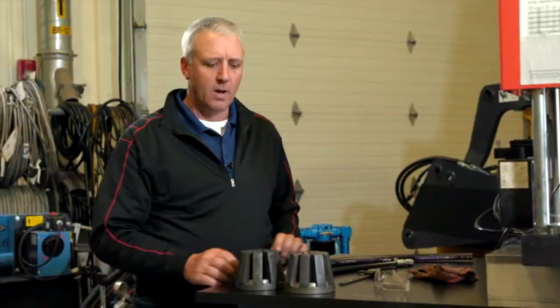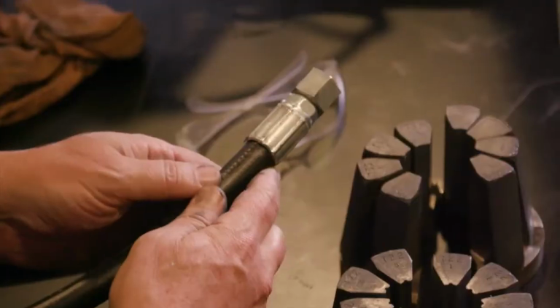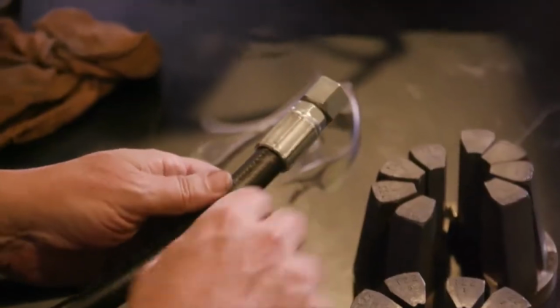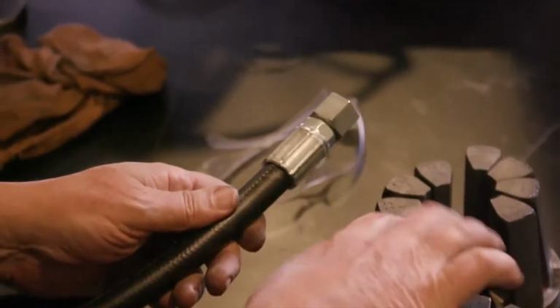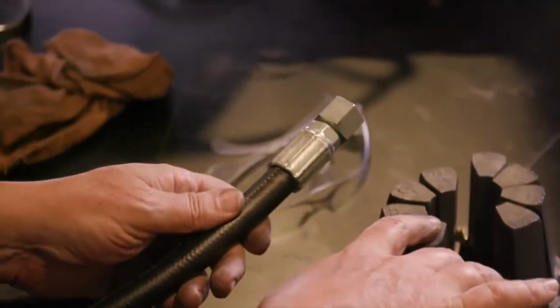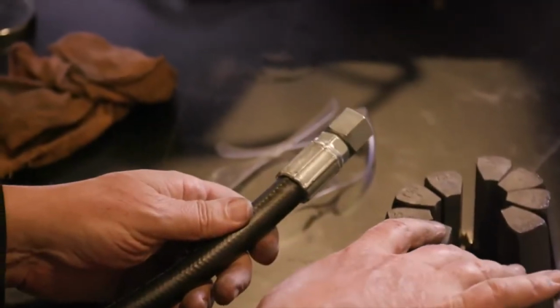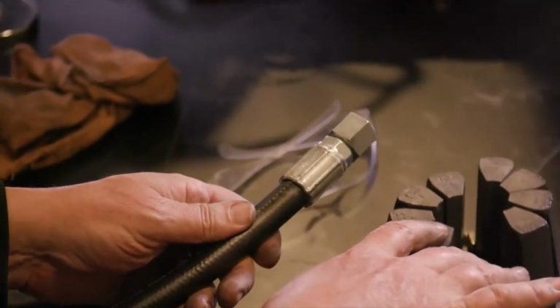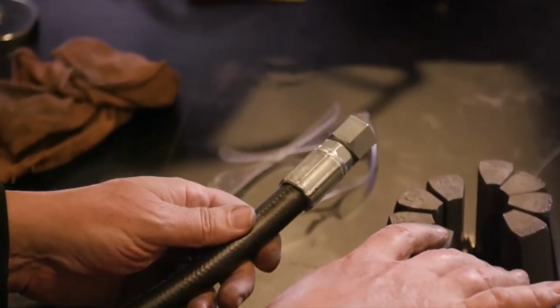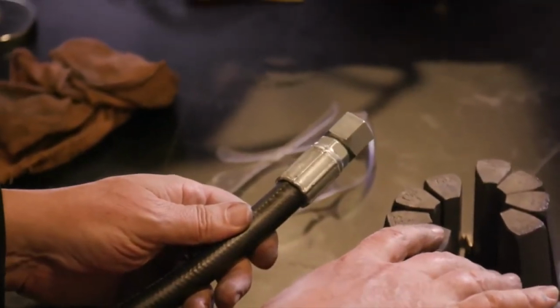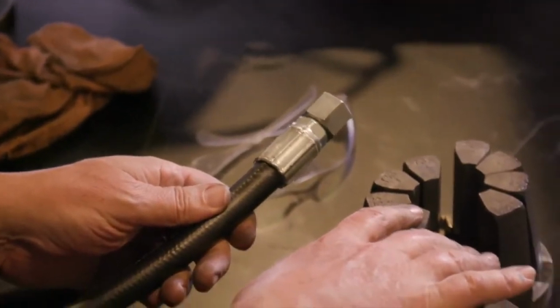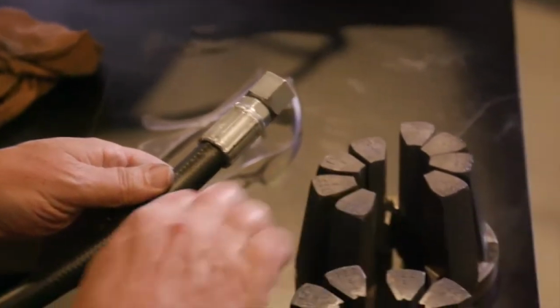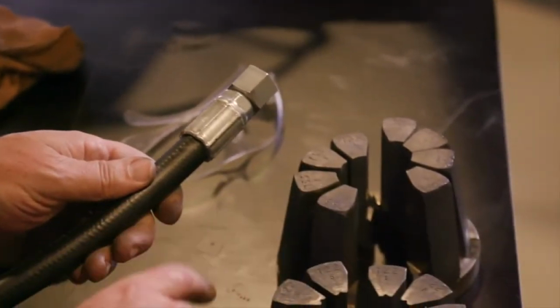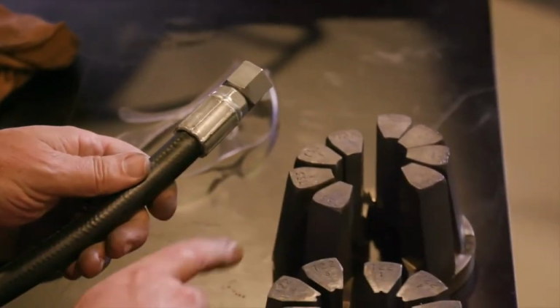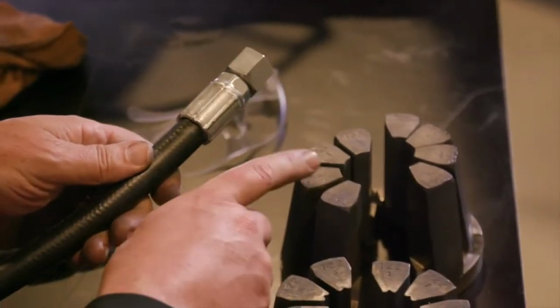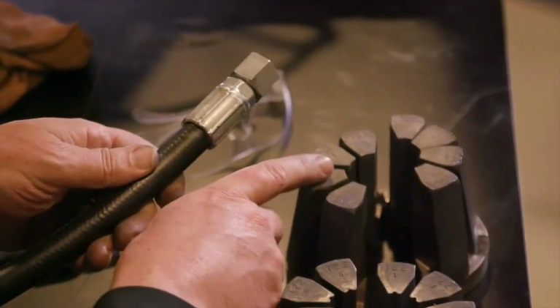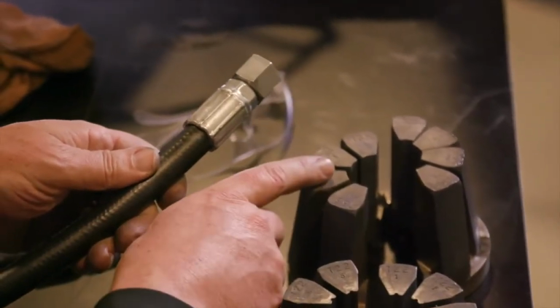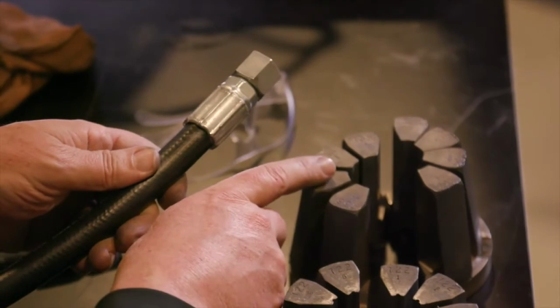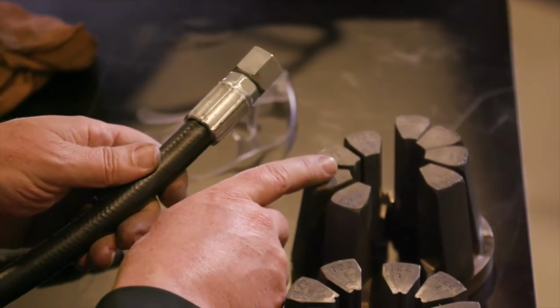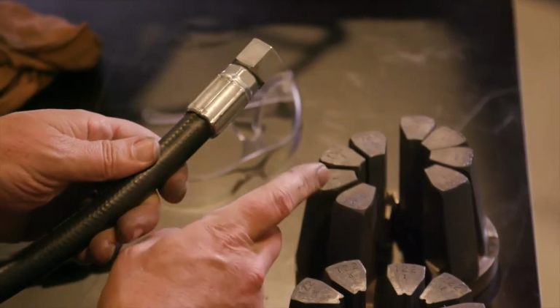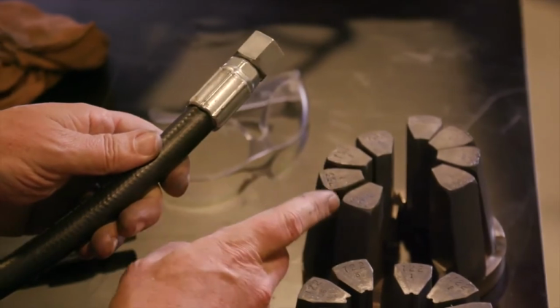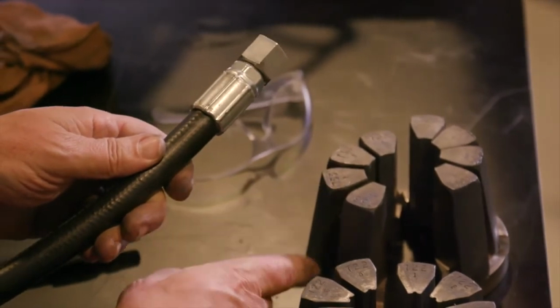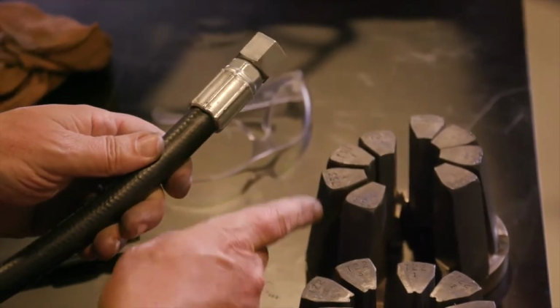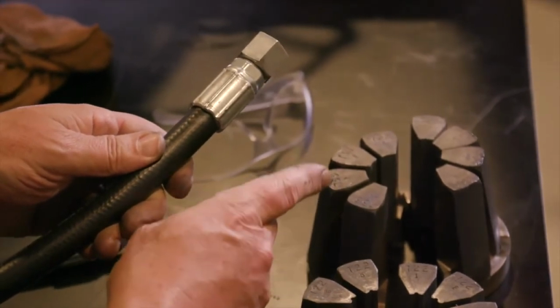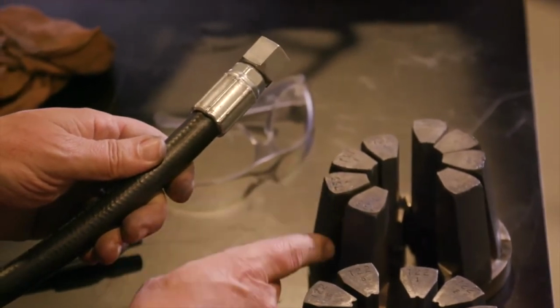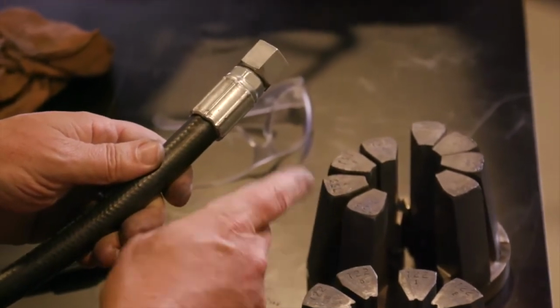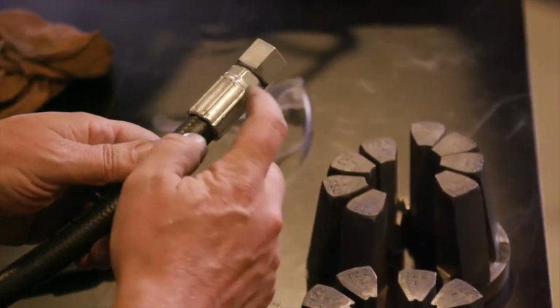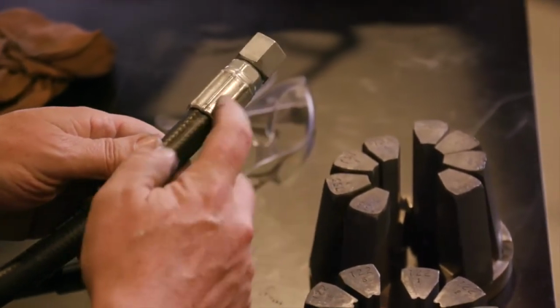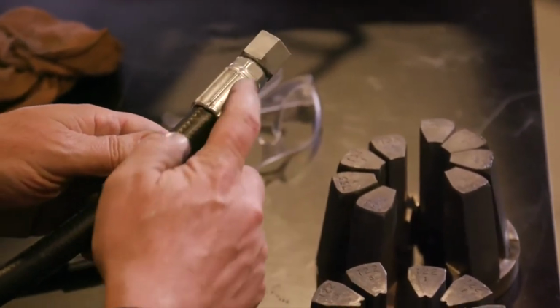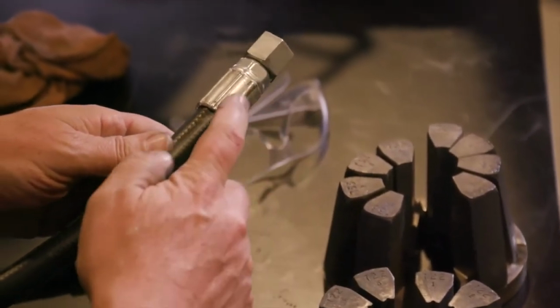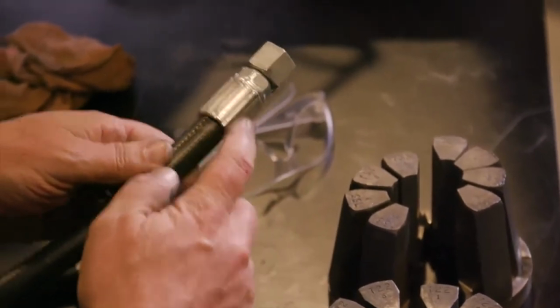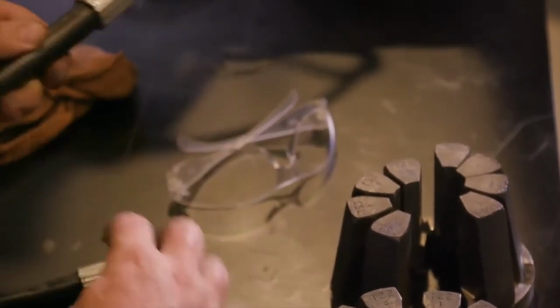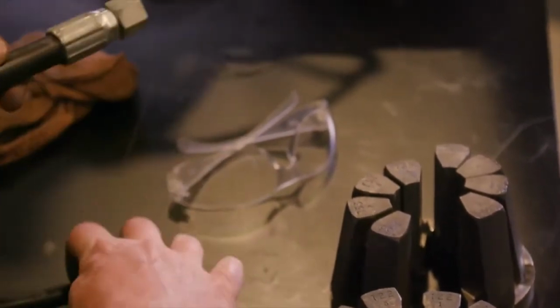When we use the 733 dies, we notice that they are smooth on the inside surface, and so we only get ridges on the ferrule in between the die fingers after we're done crimping.